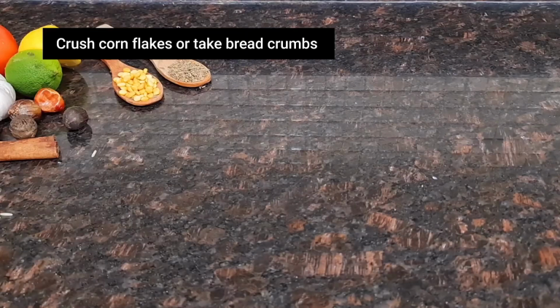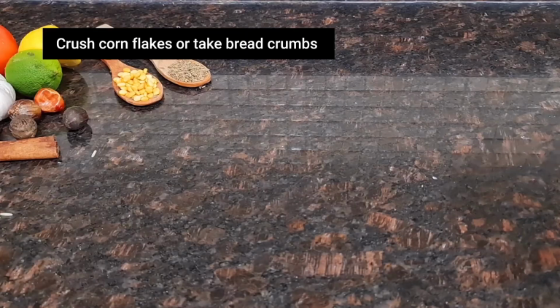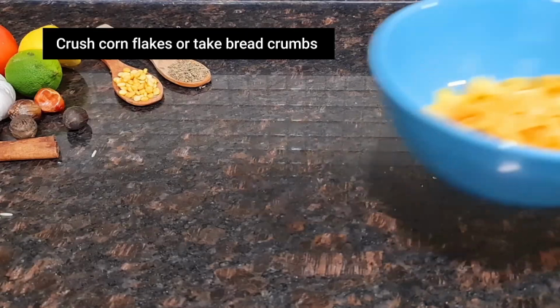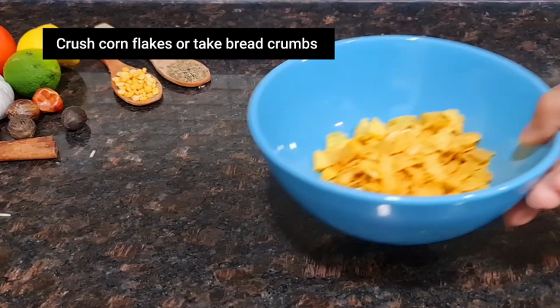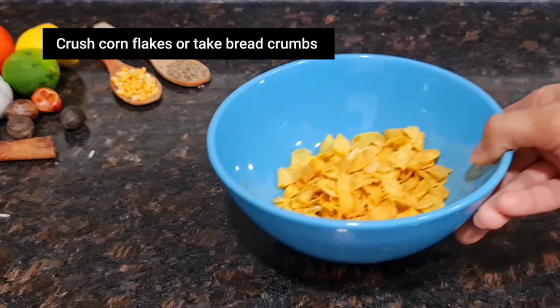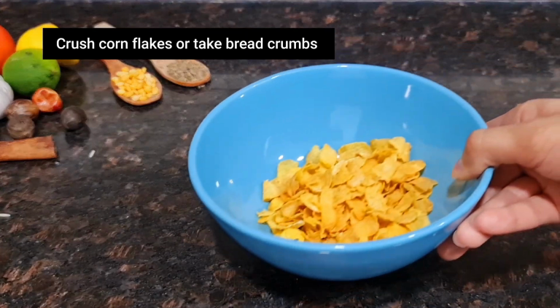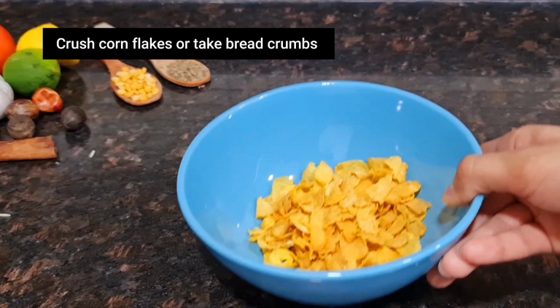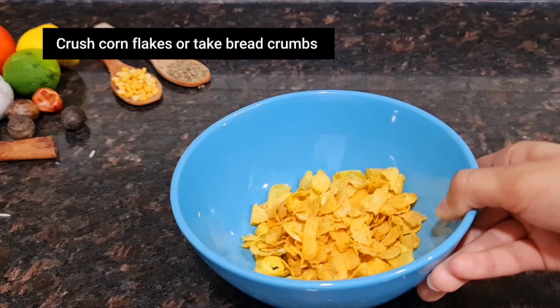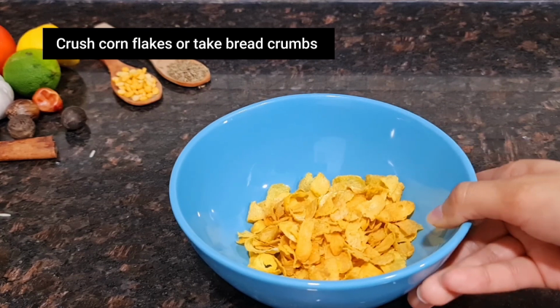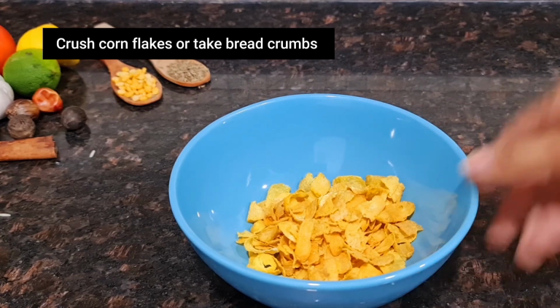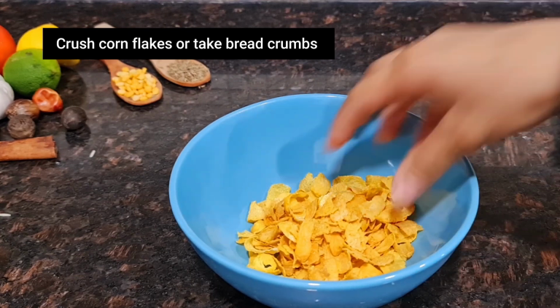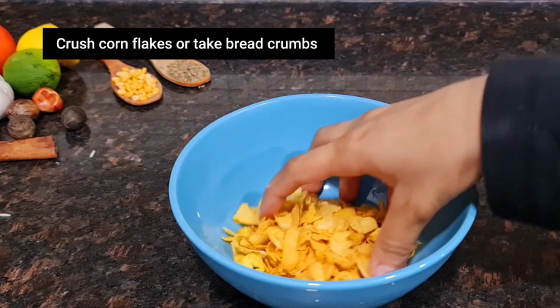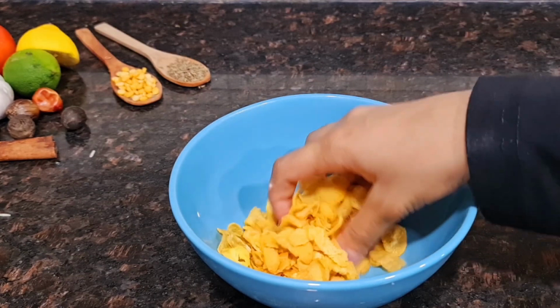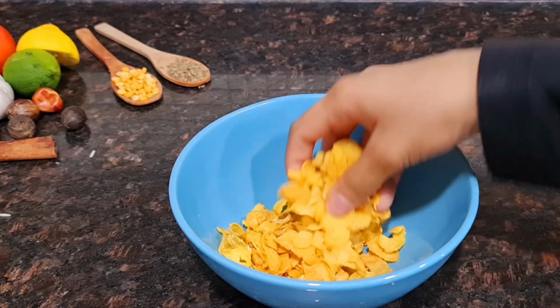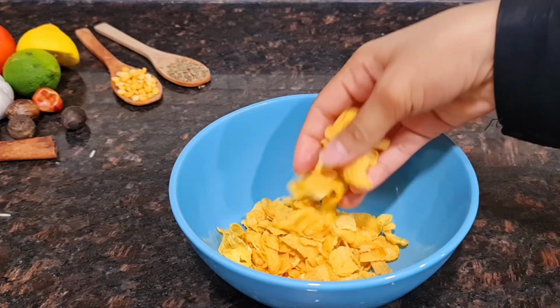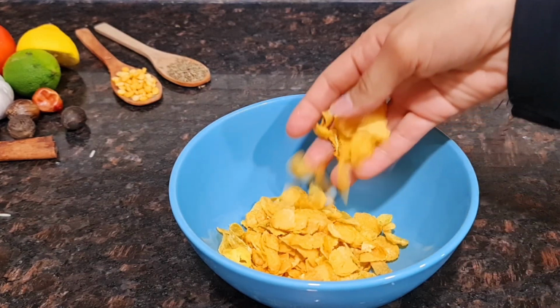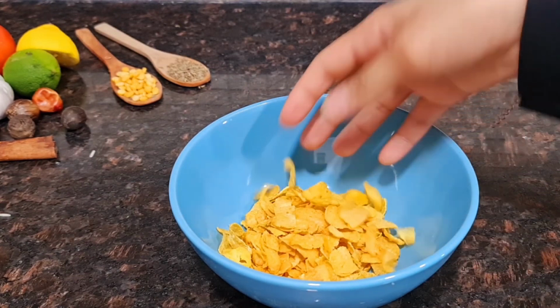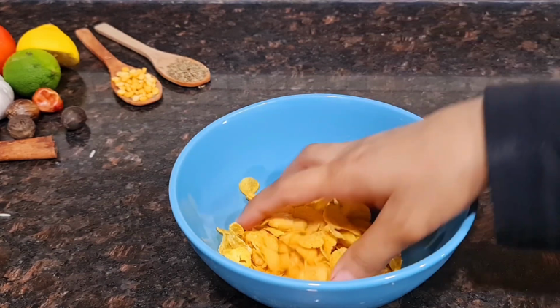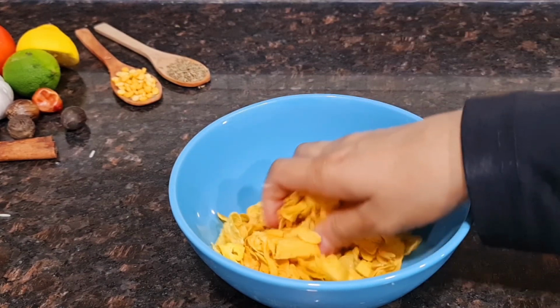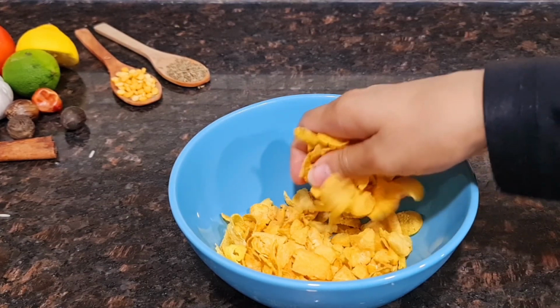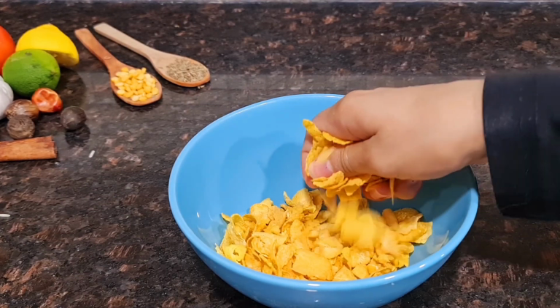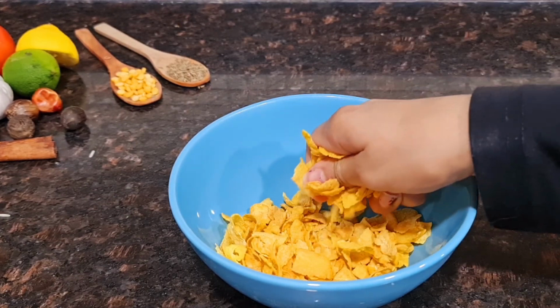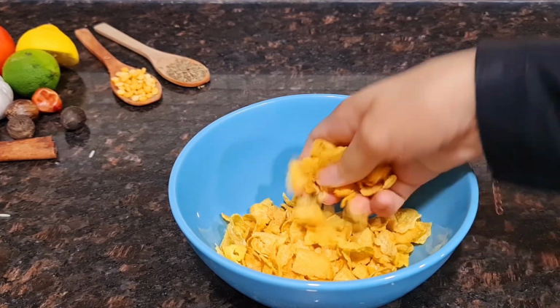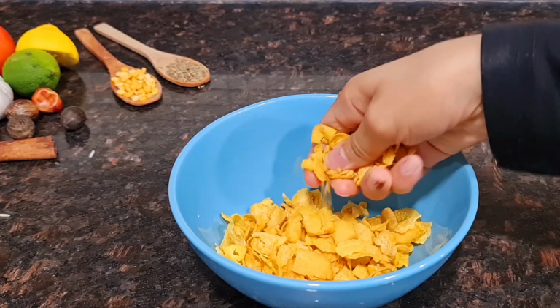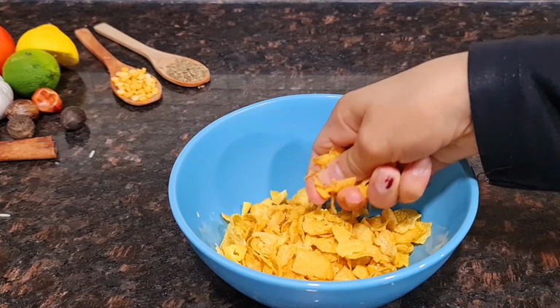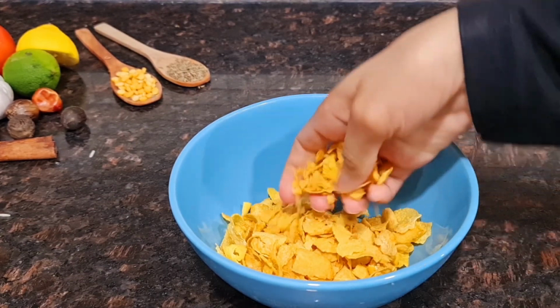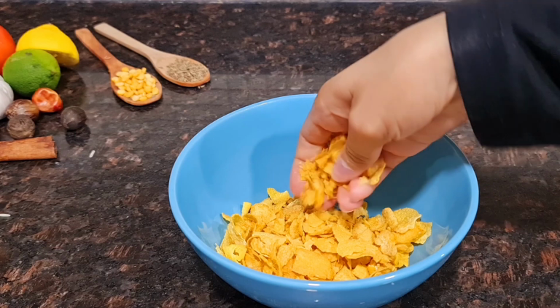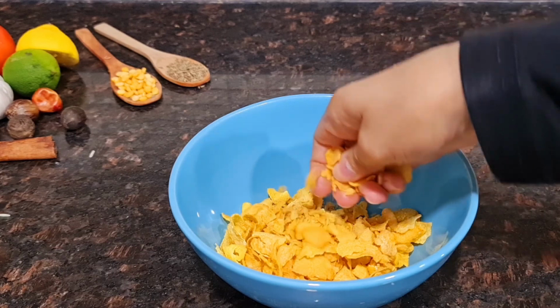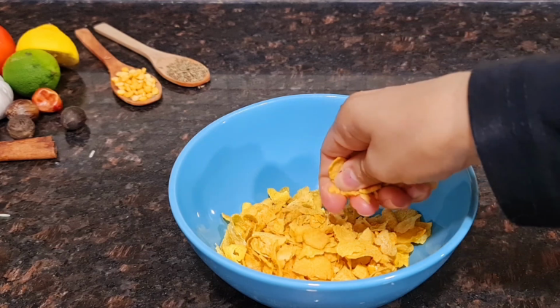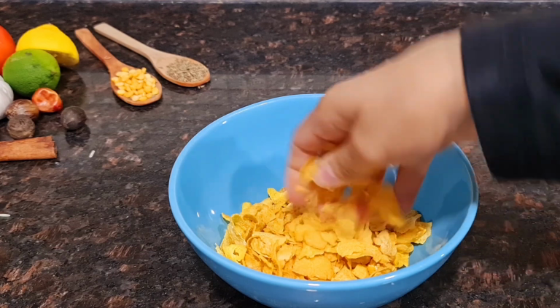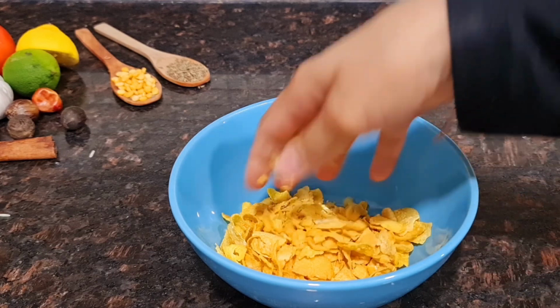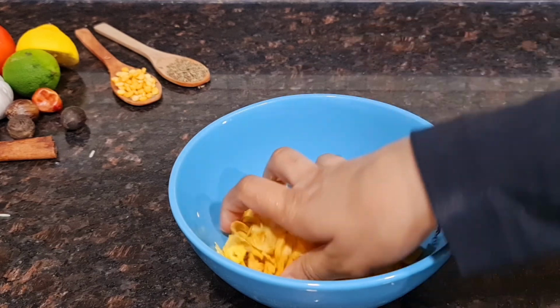Now take a quarter cup of corn flour and crush it nicely for the coating. If you don't have corn flour, you can use breadcrumbs too.